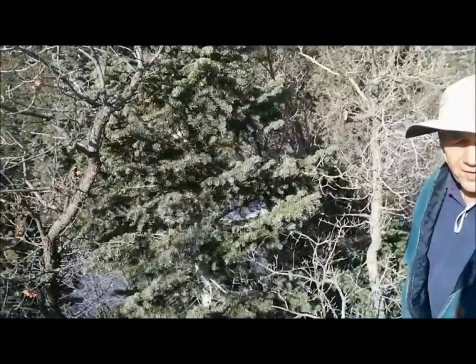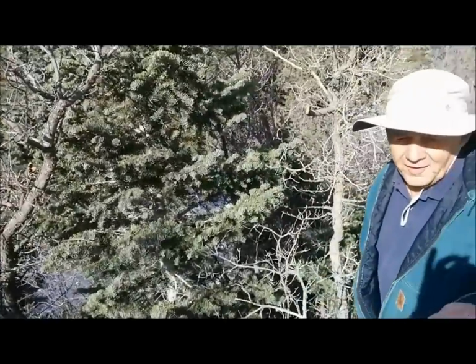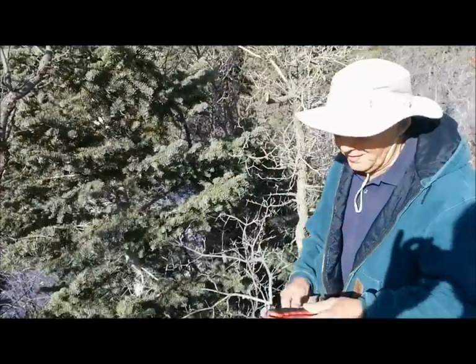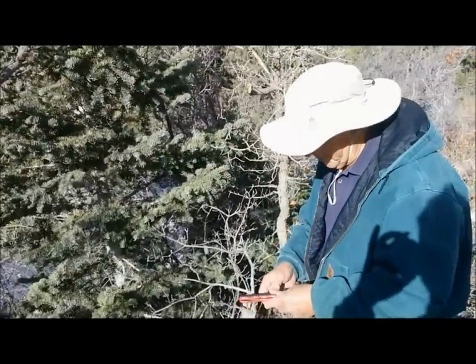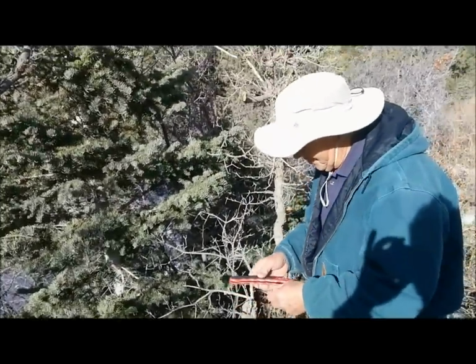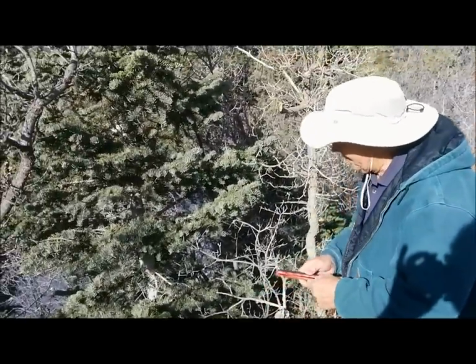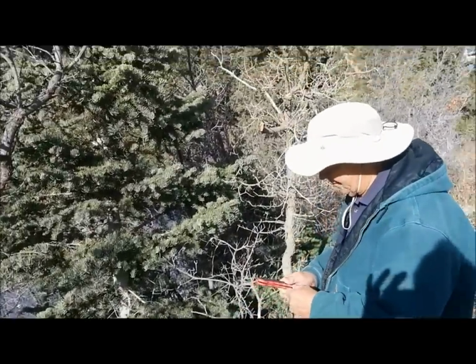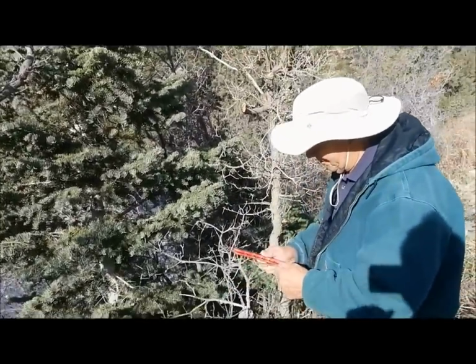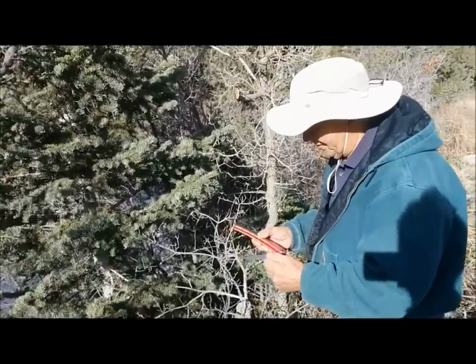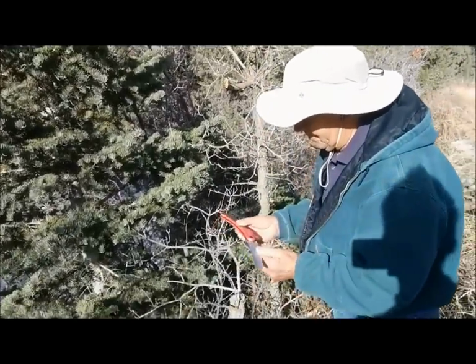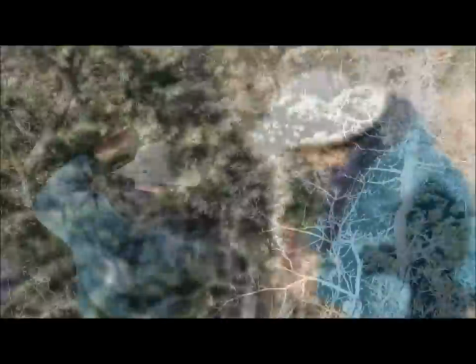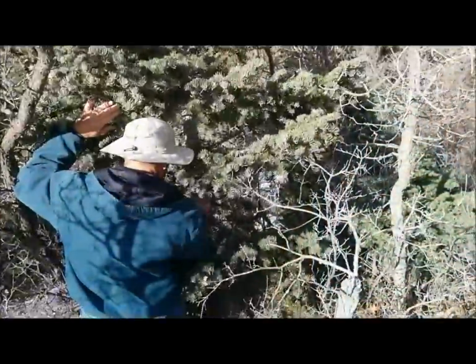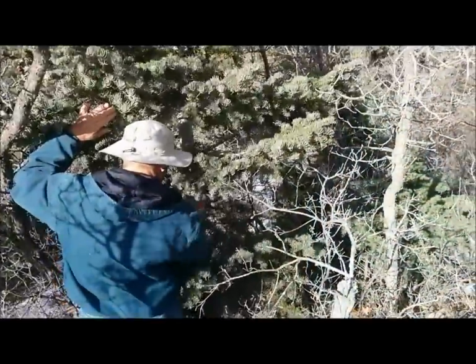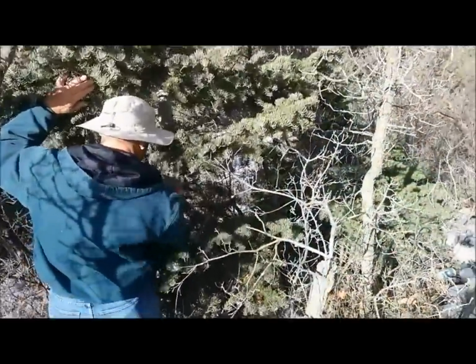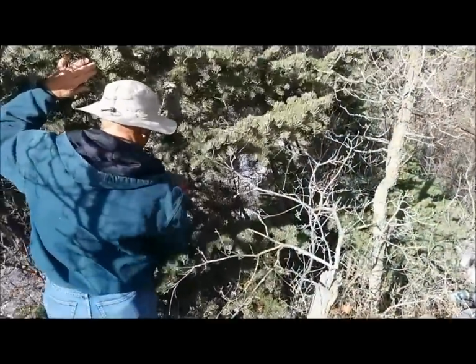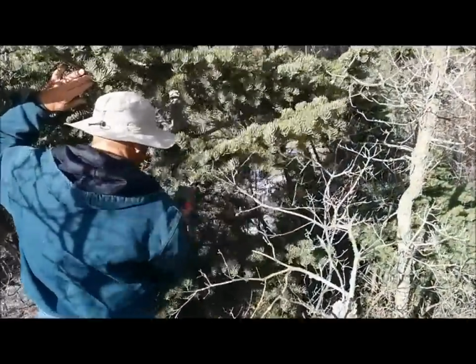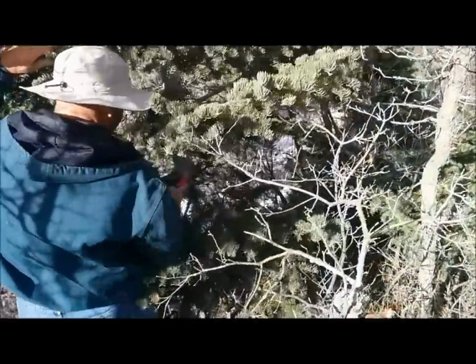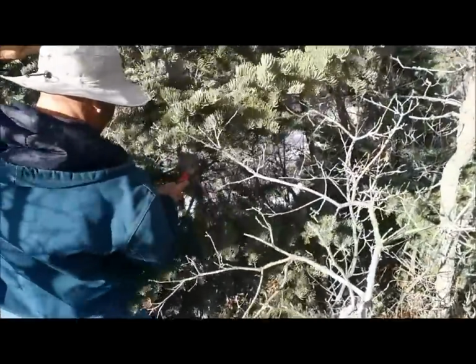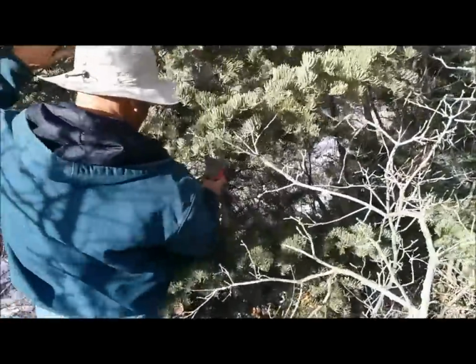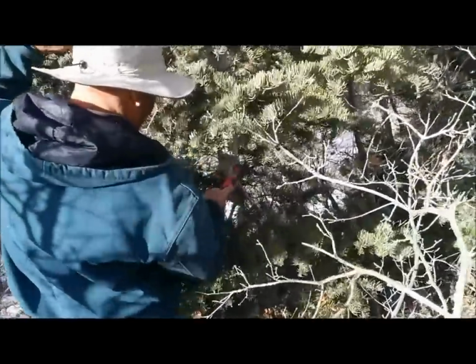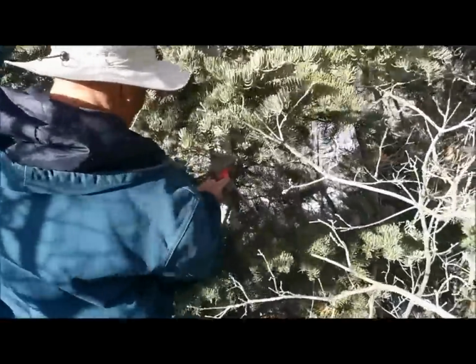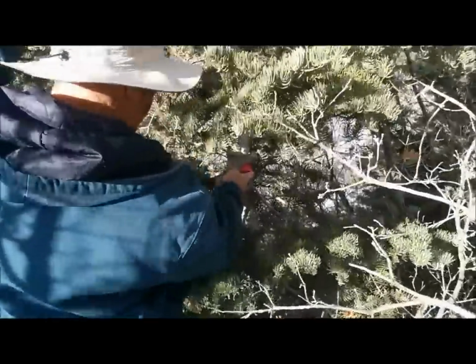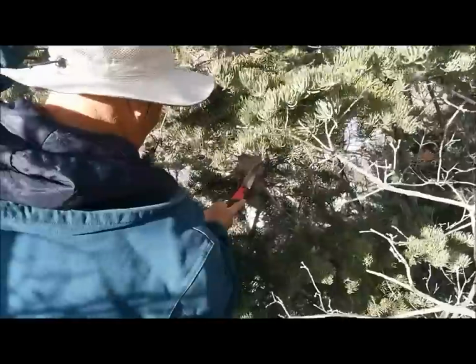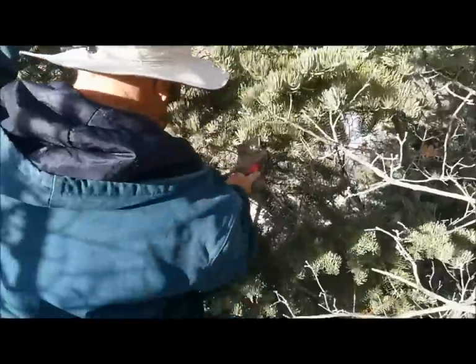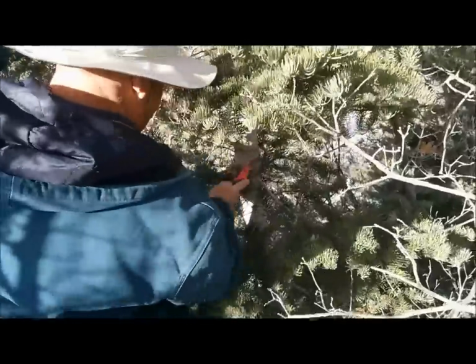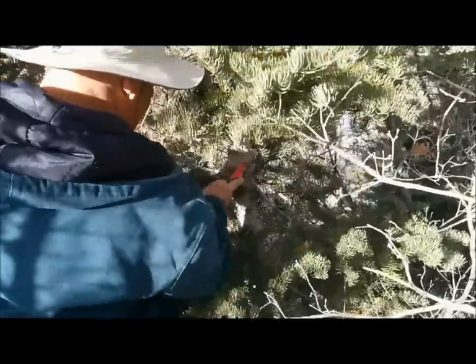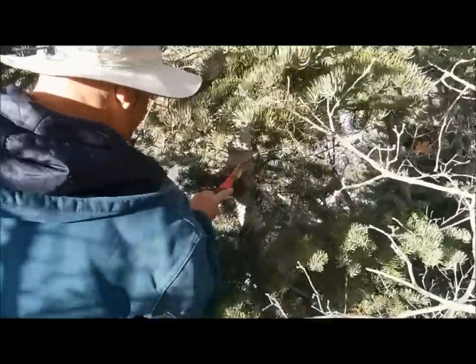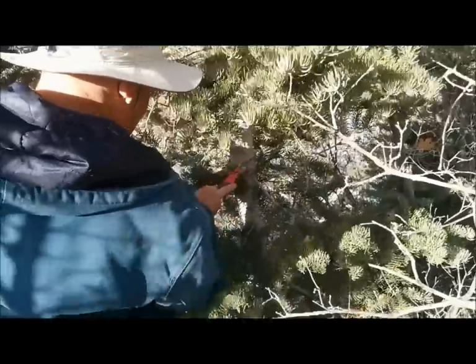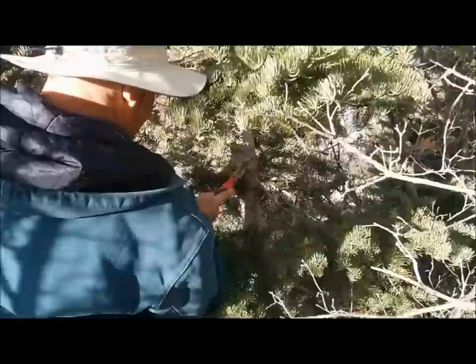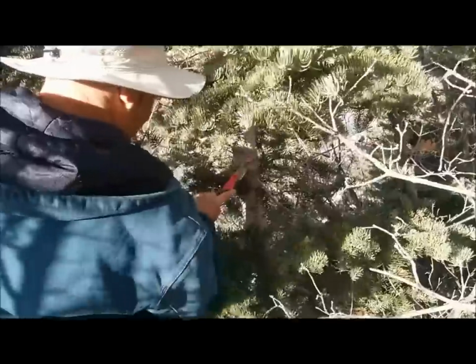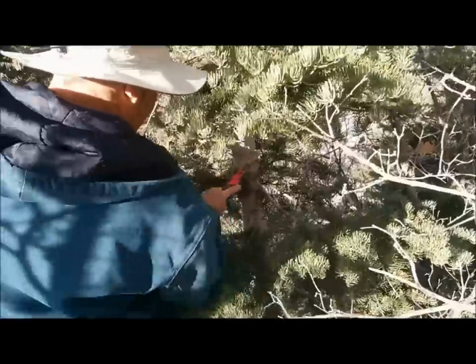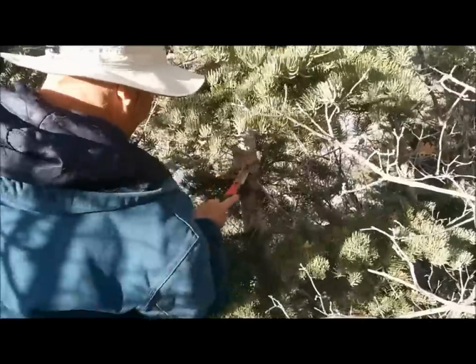Let's cut it — try the silky saw, Dad. My dad's never tried one of these. It cuts on the pull stroke. Look at that — five strokes and I'm halfway through the tree. Is that a little different than what you're used to with your bow saws?